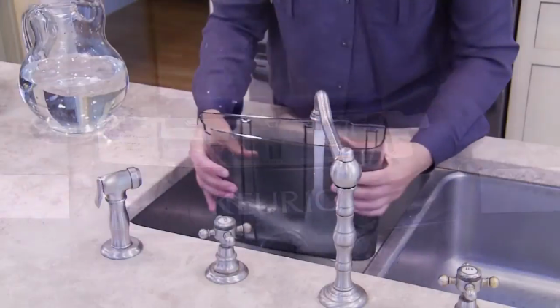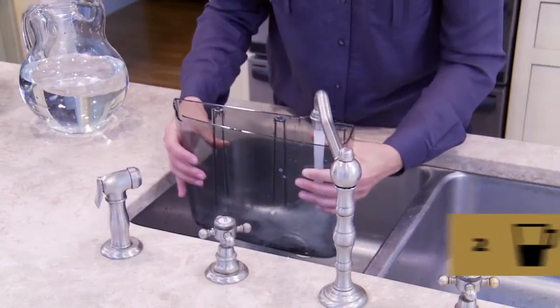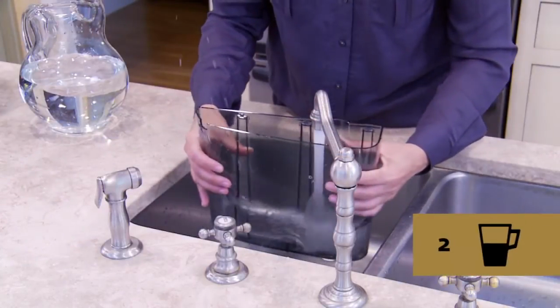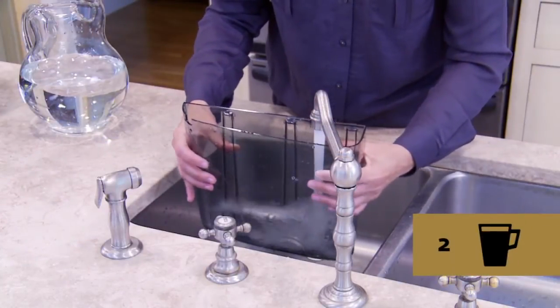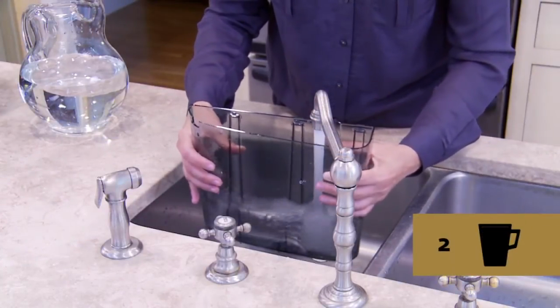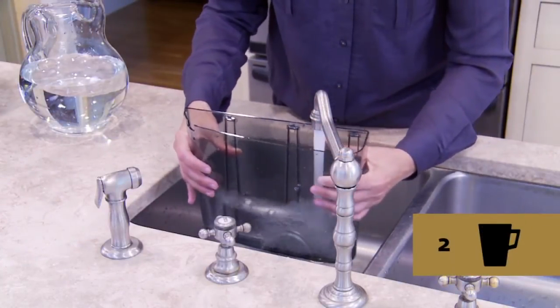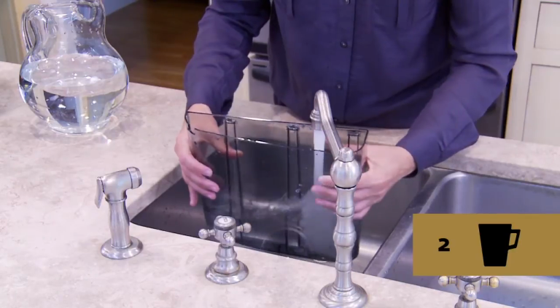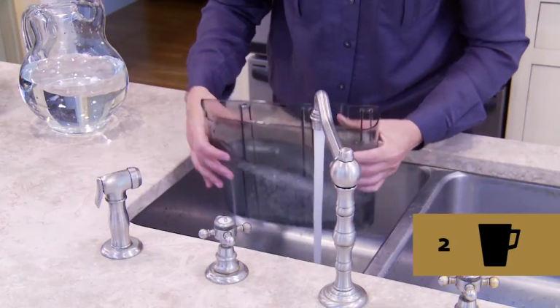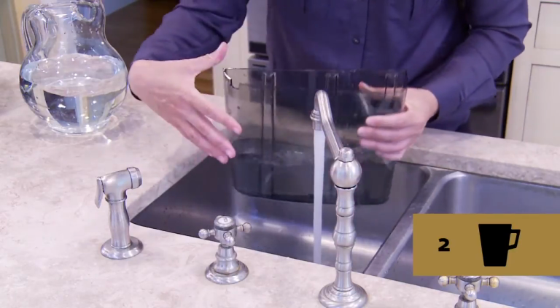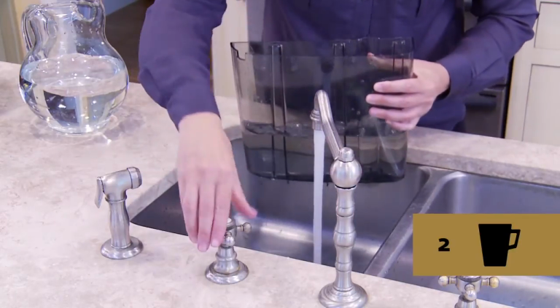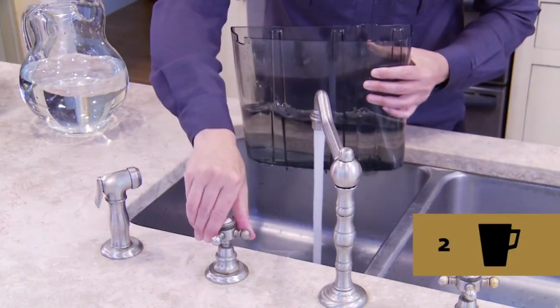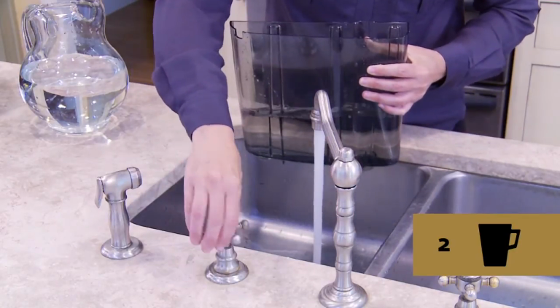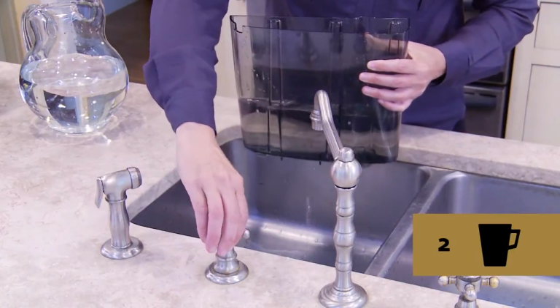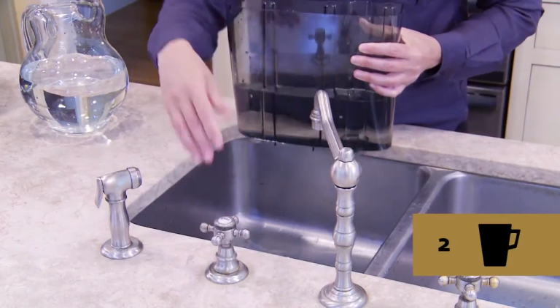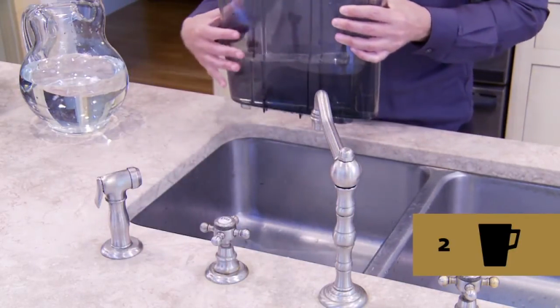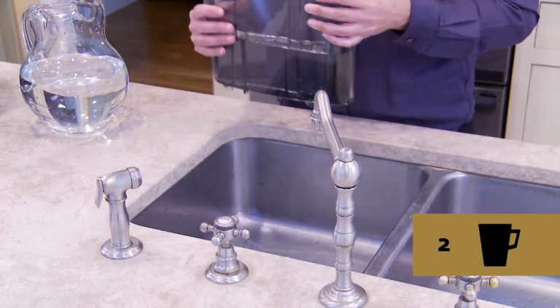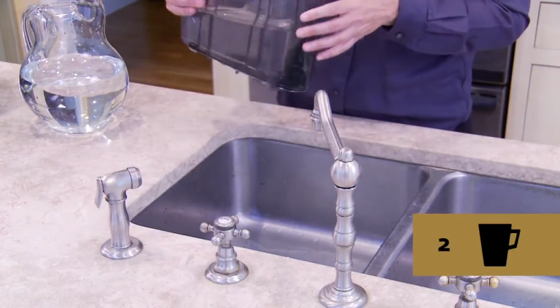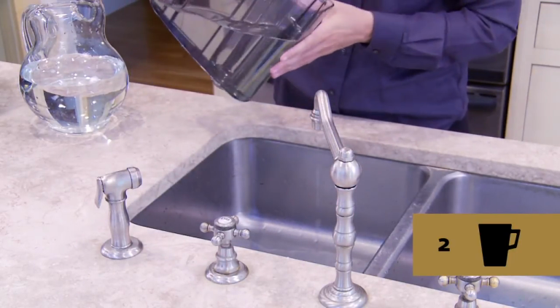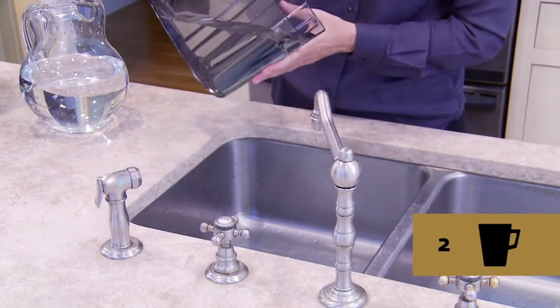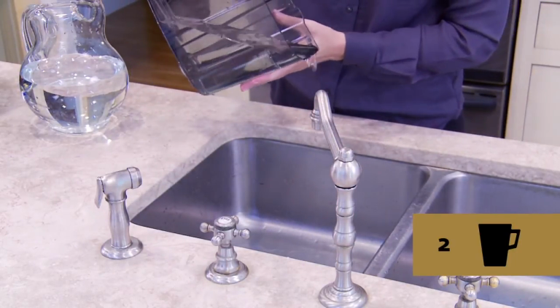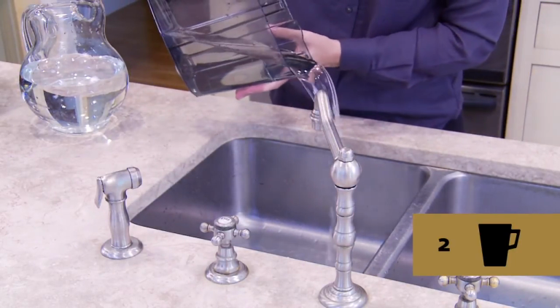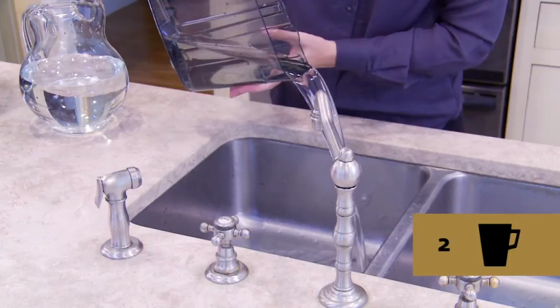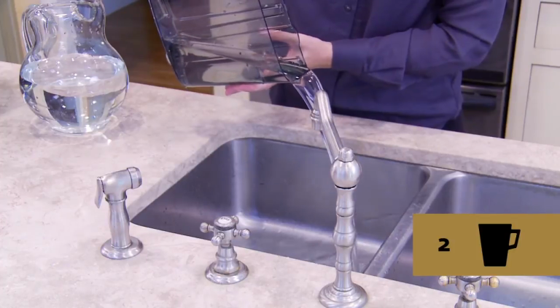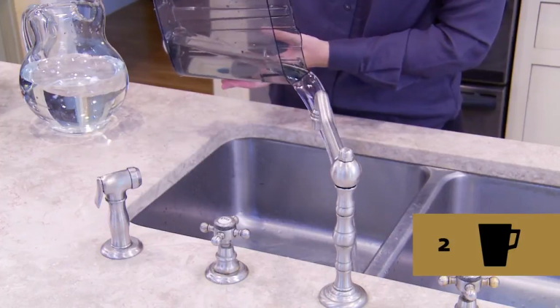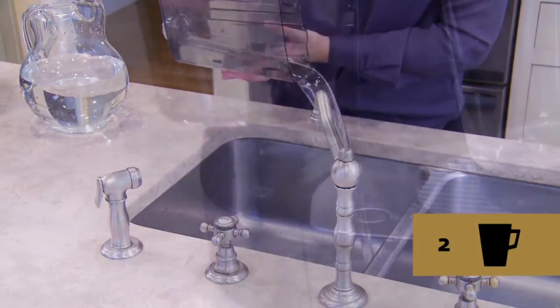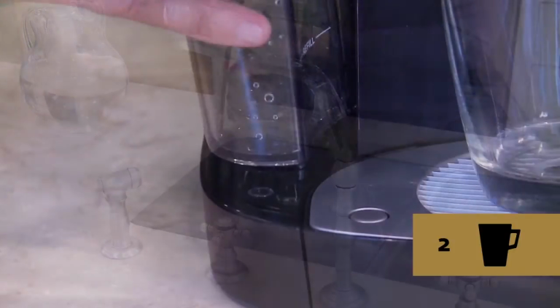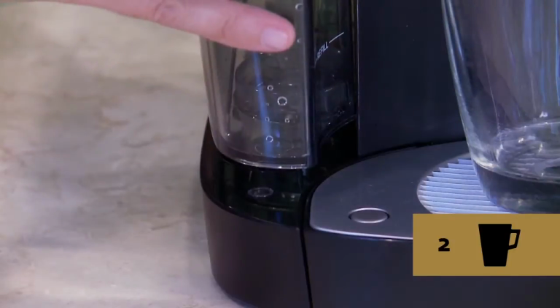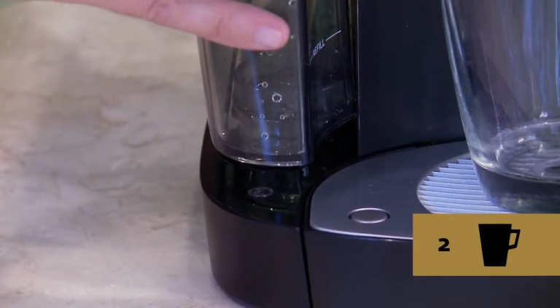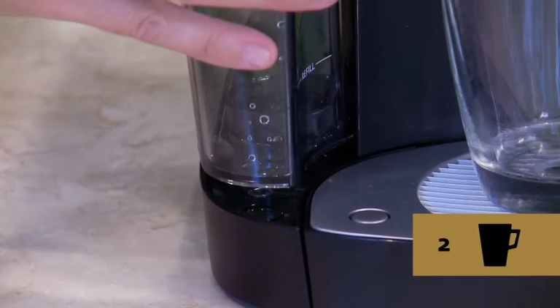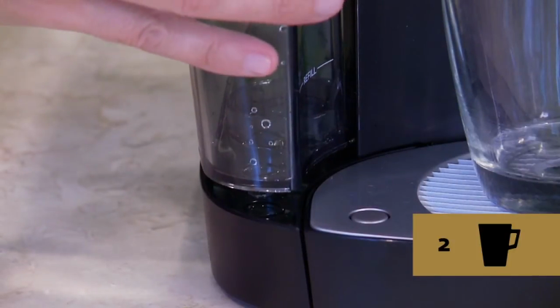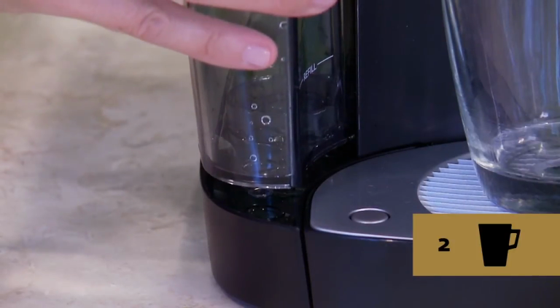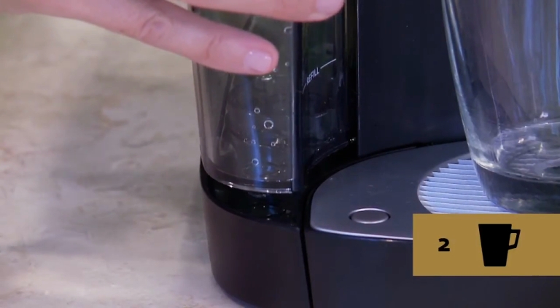Step two: discard any residual solution into the sink and rinse the water reservoir thoroughly with fresh clean water. Then position the water reservoir back in the system.